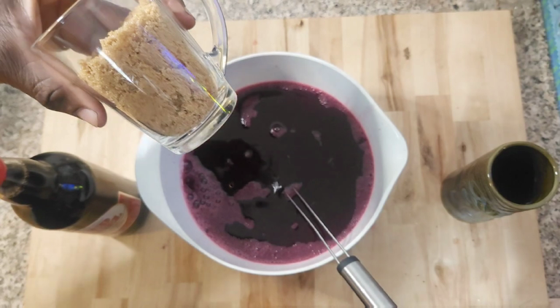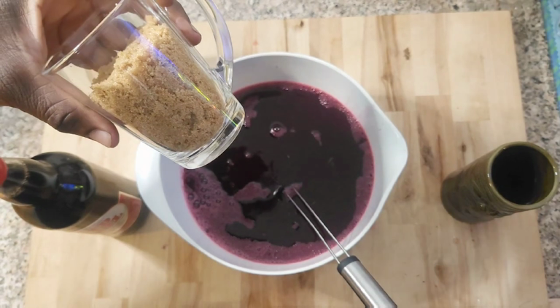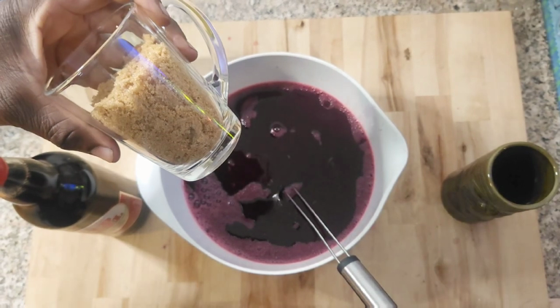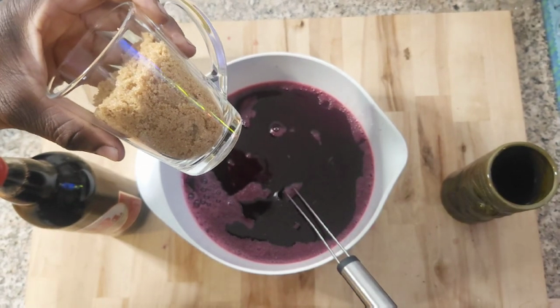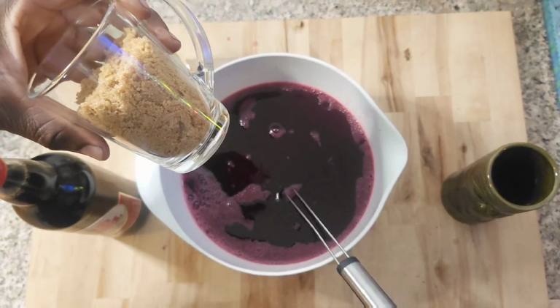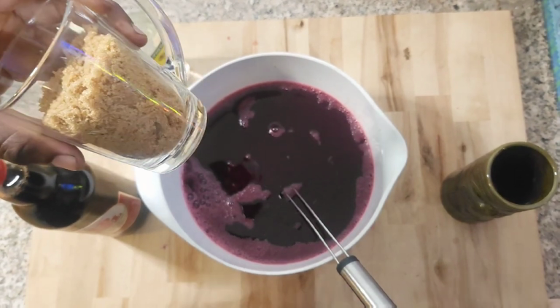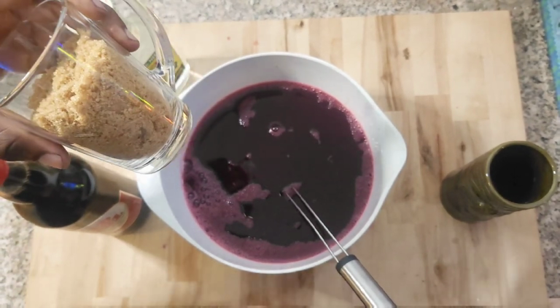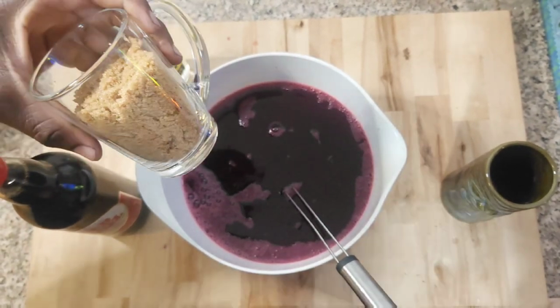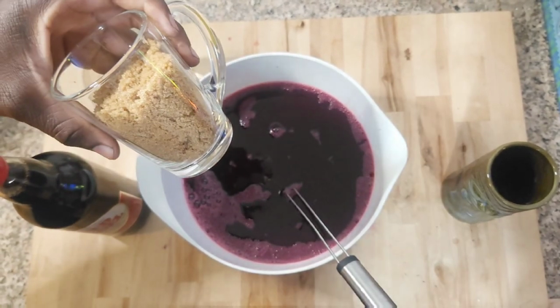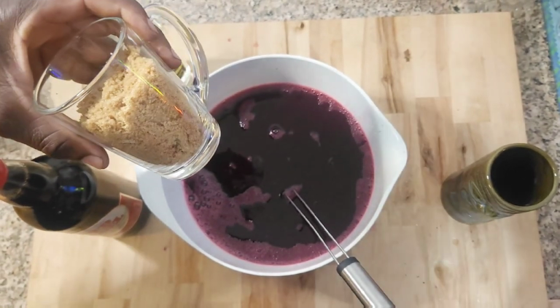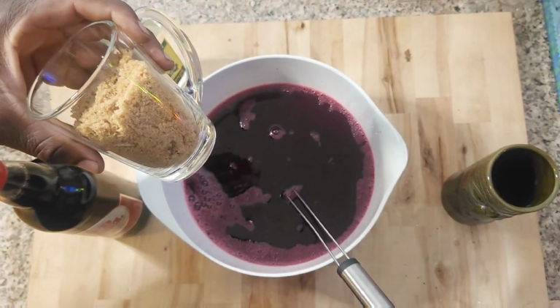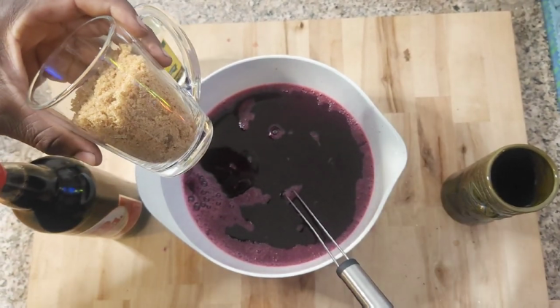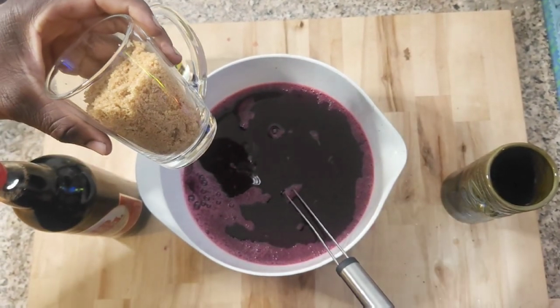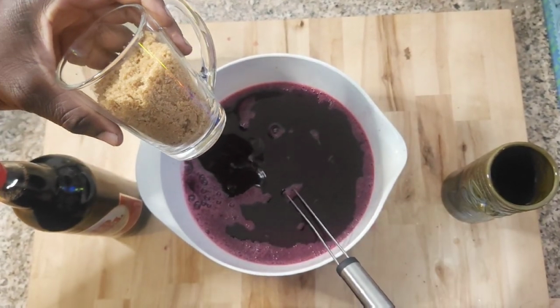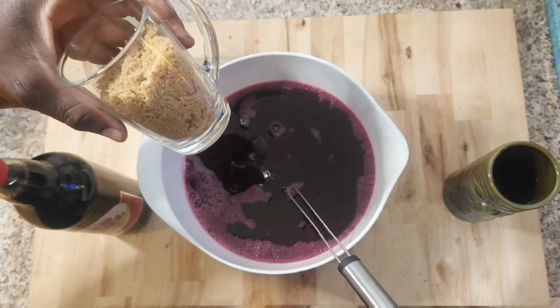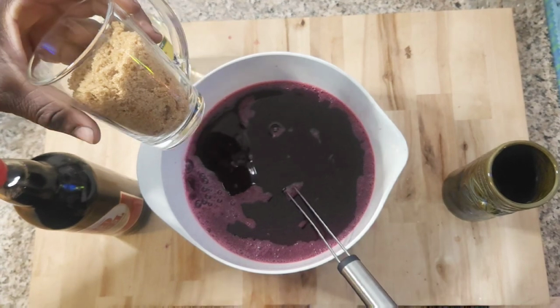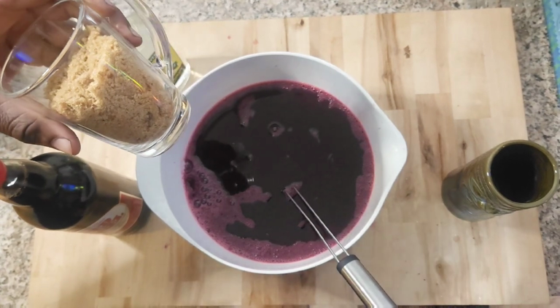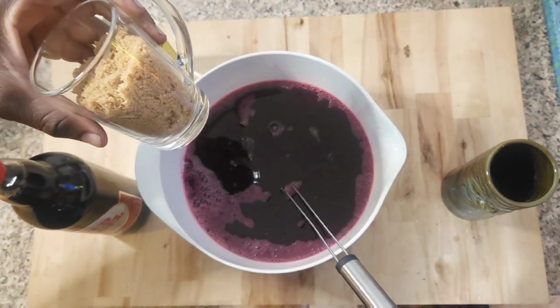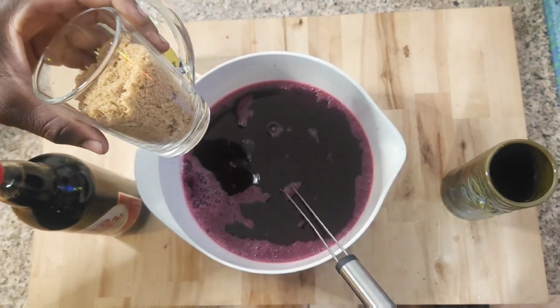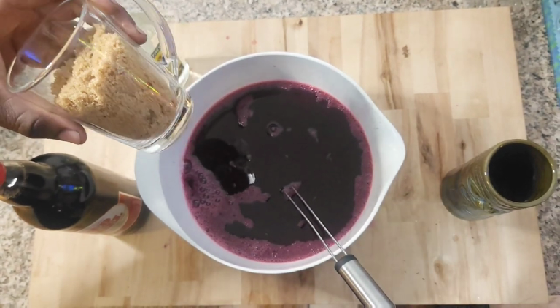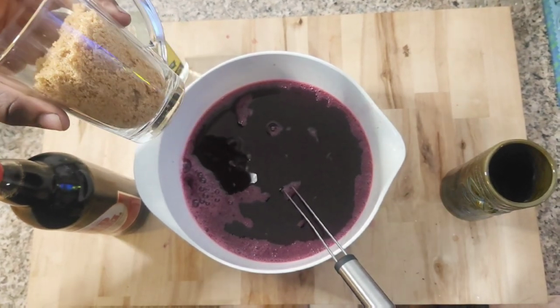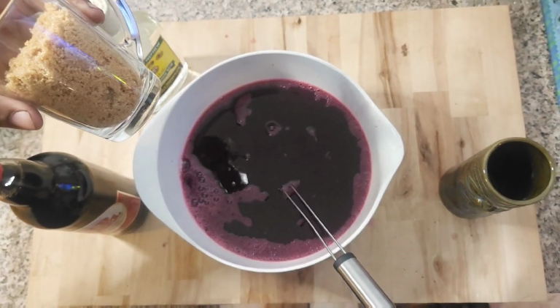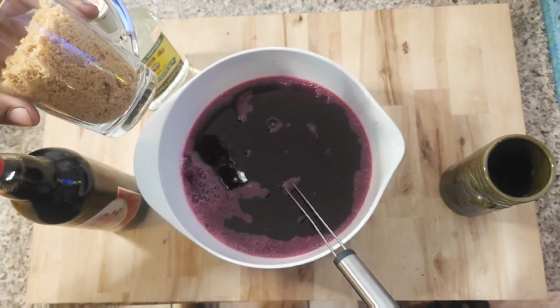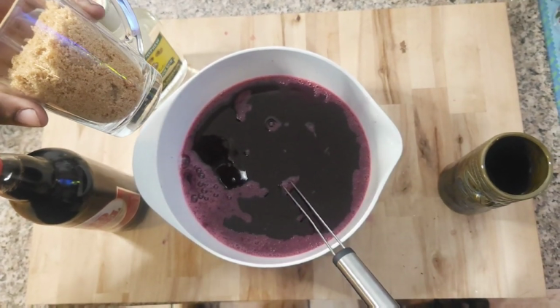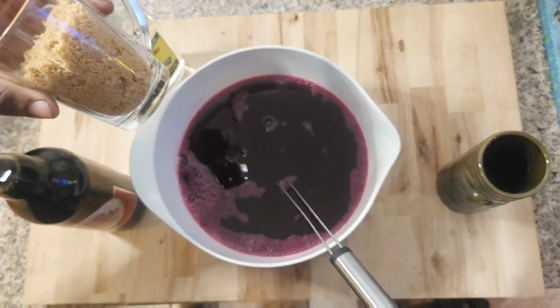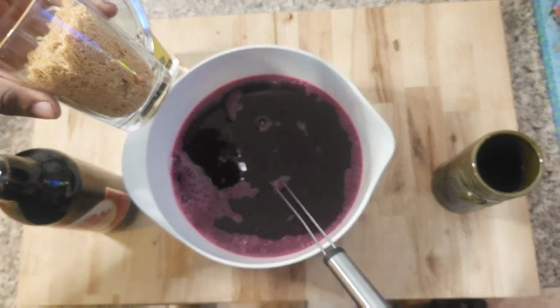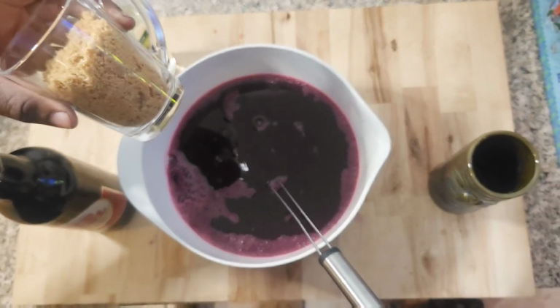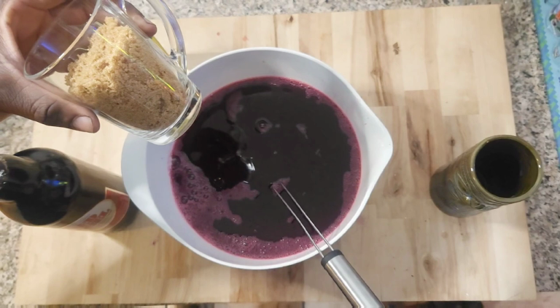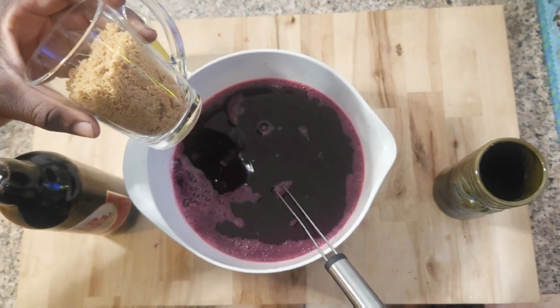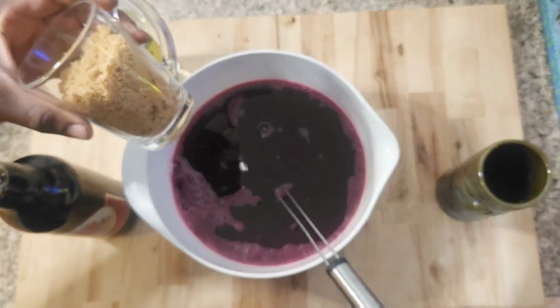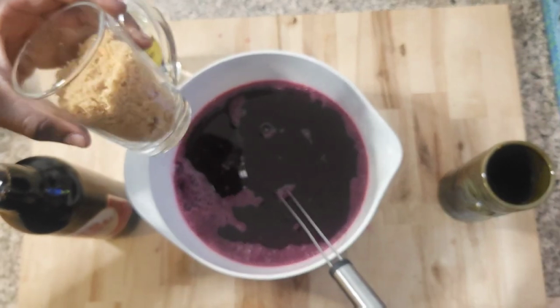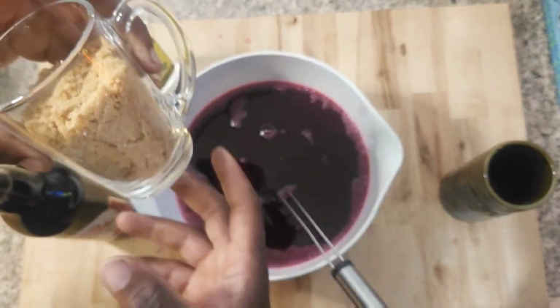I don't tell you no lie, I feel bad about this because I don't really consume sugar. But sometimes I have a urge for Sorrel juice, so I have to make a sacrifice here.